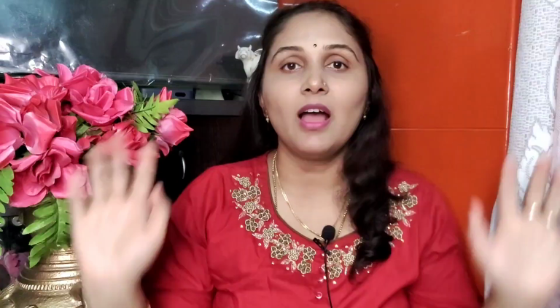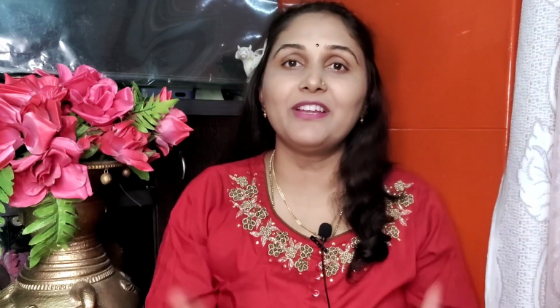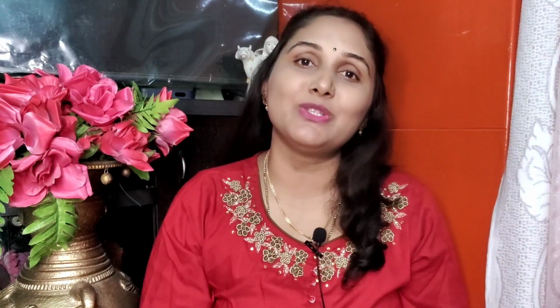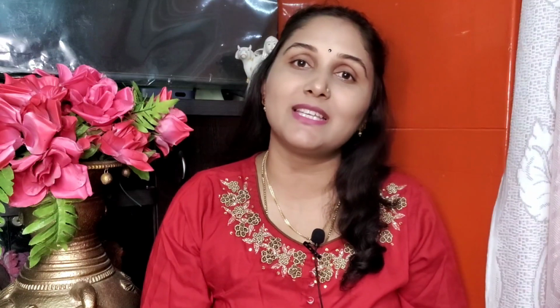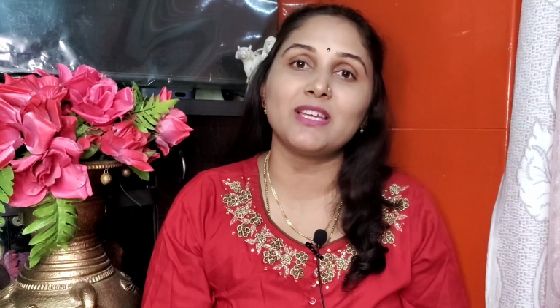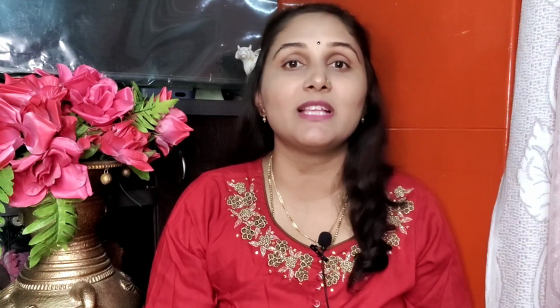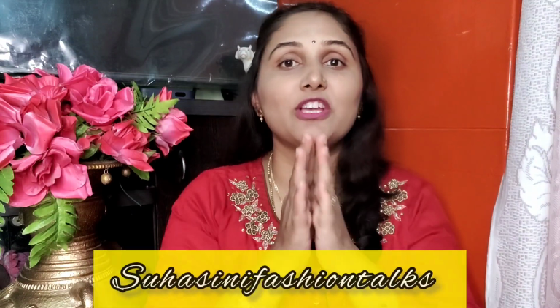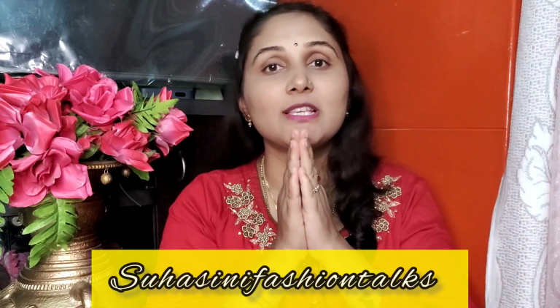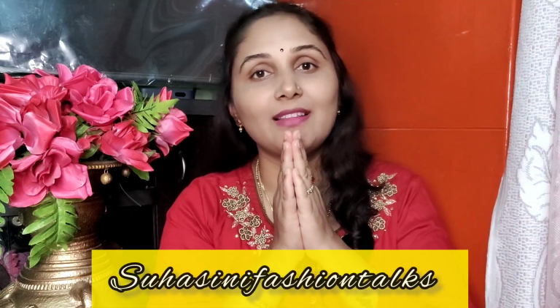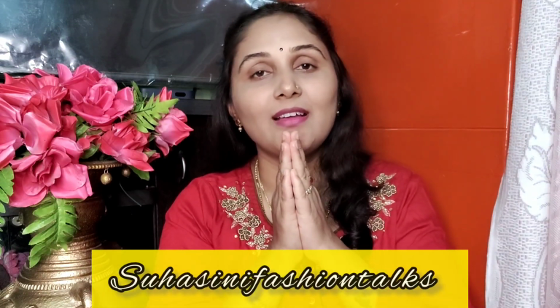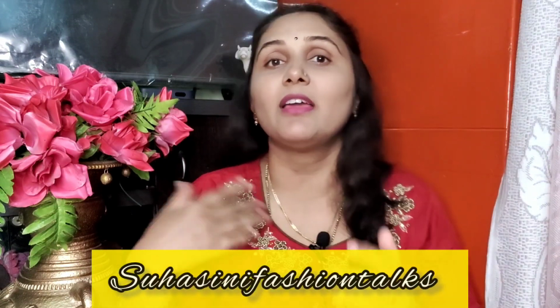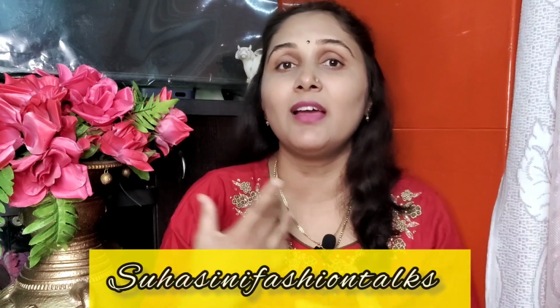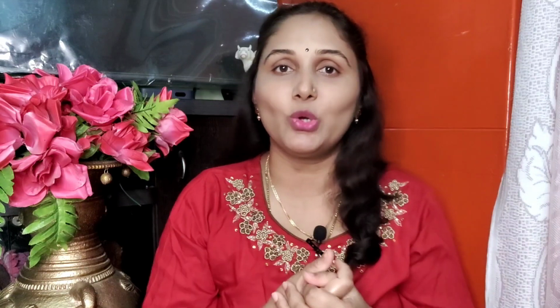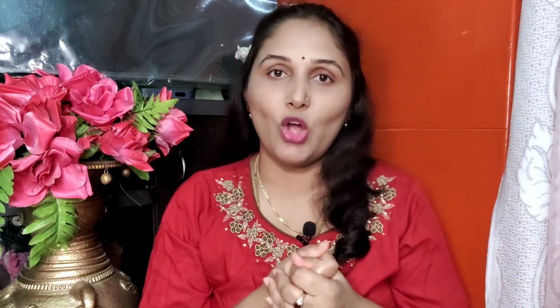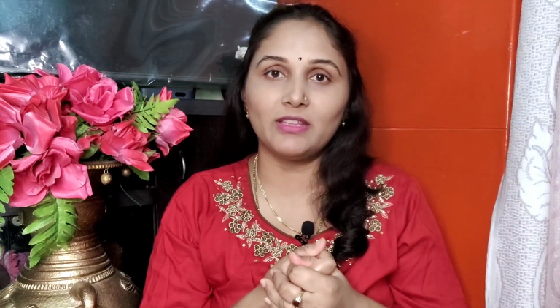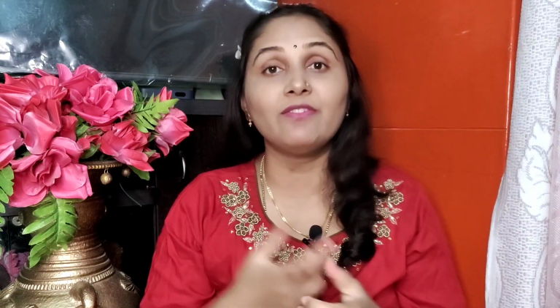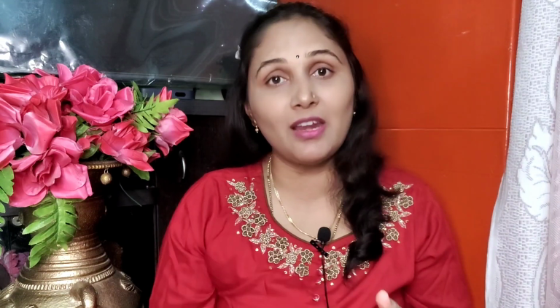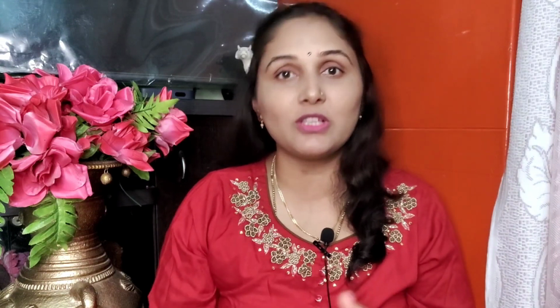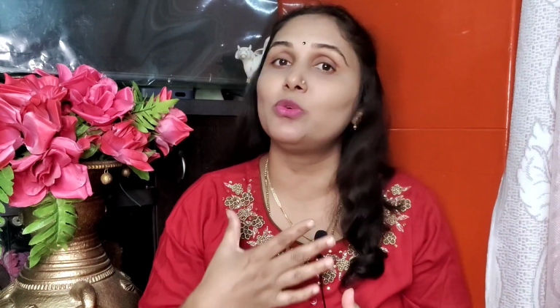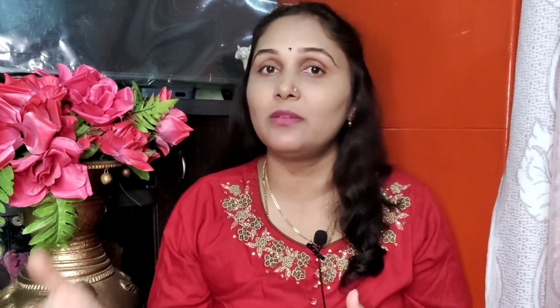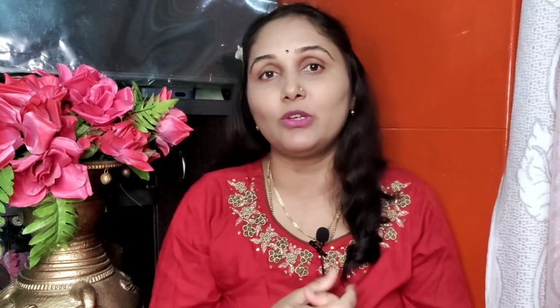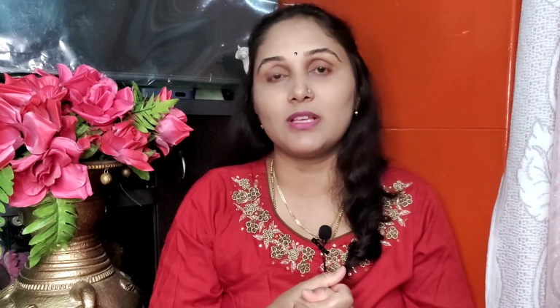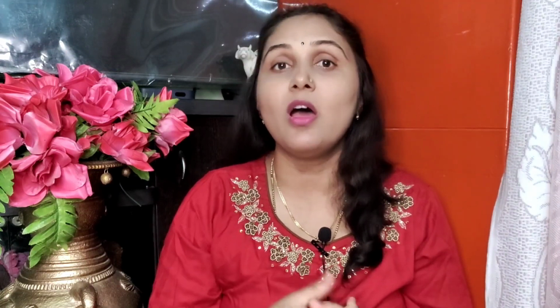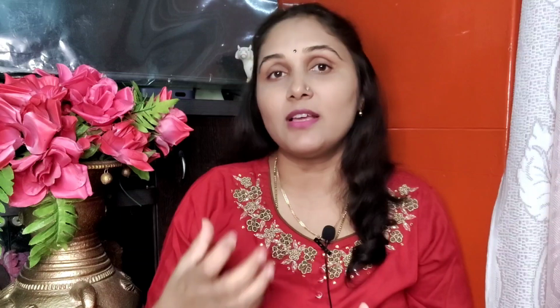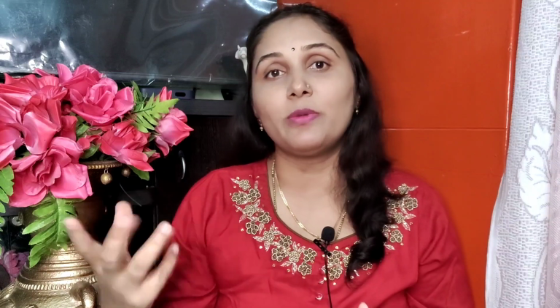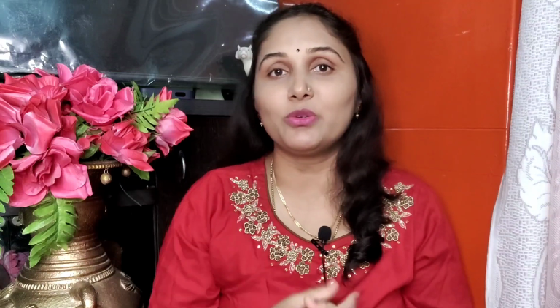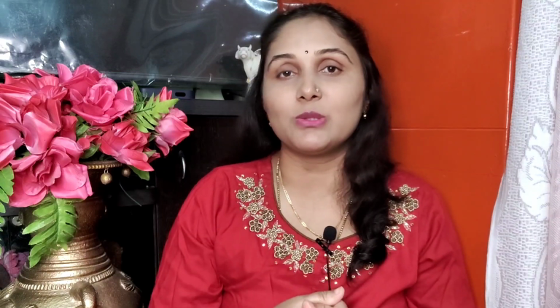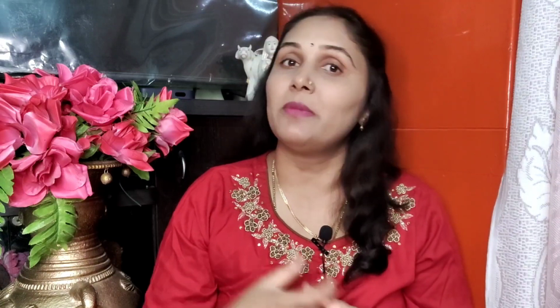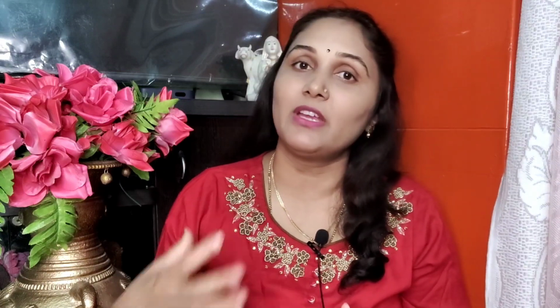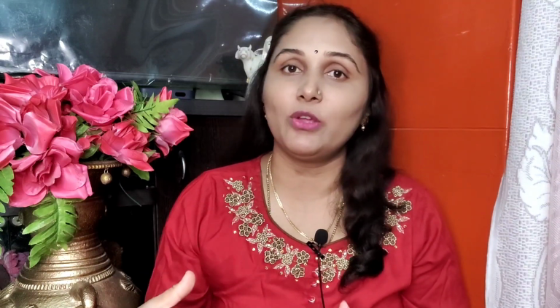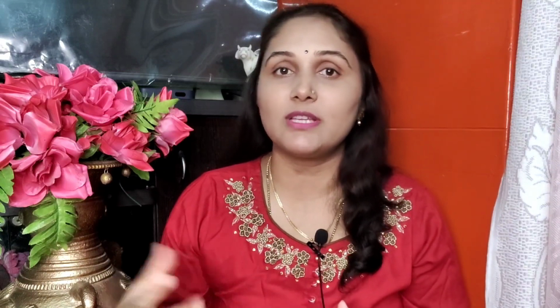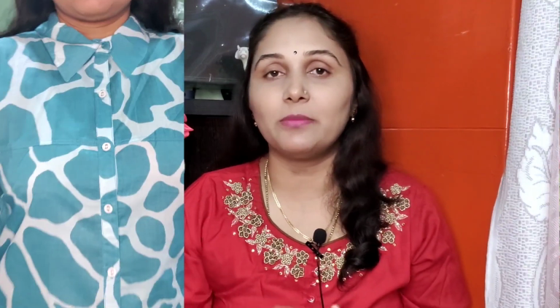Hi friends, I am Suhasini, my channel Suhasini Fashion Trucks, welcome back to Ajayokurta Hall. I have one brand and Aksan brand. Now I will start the video.